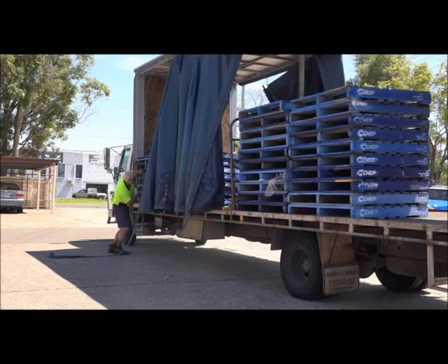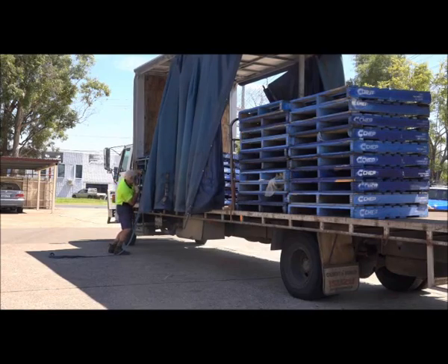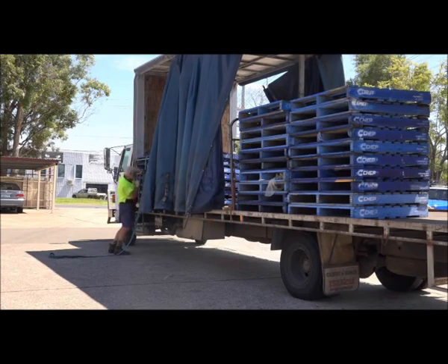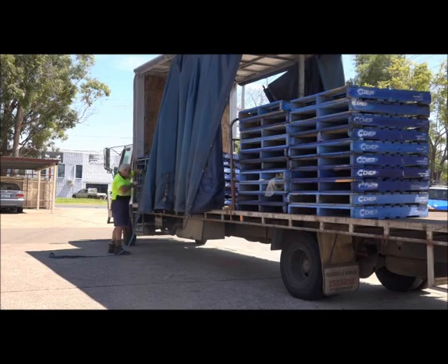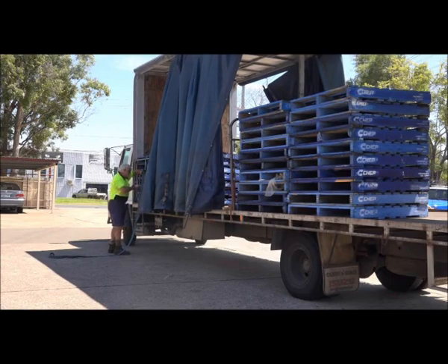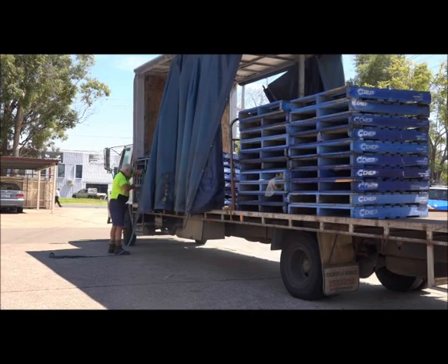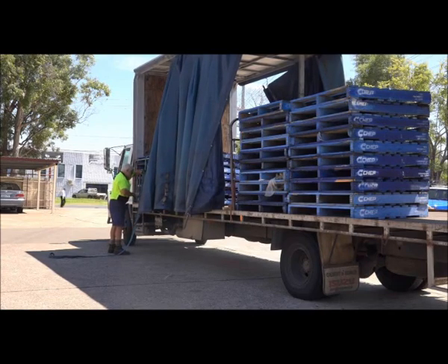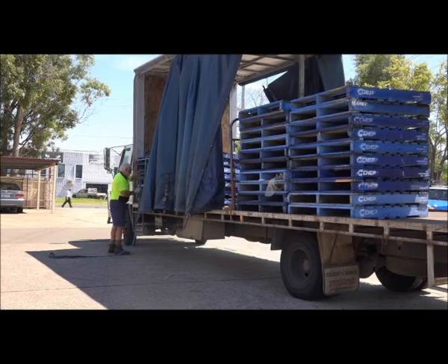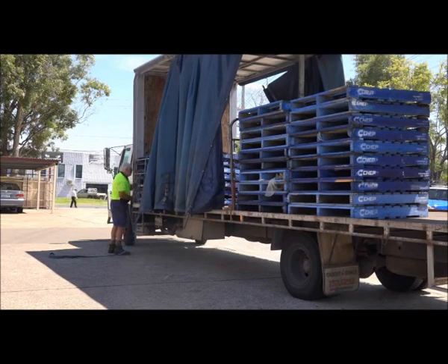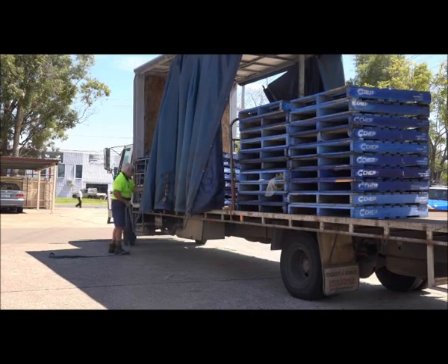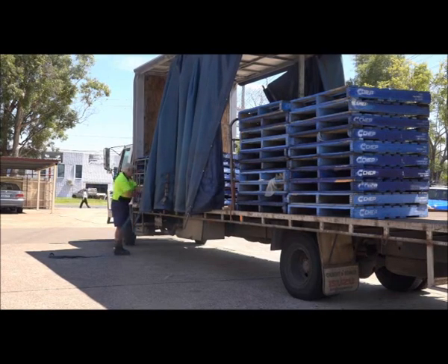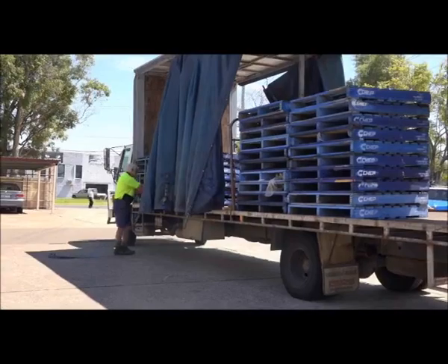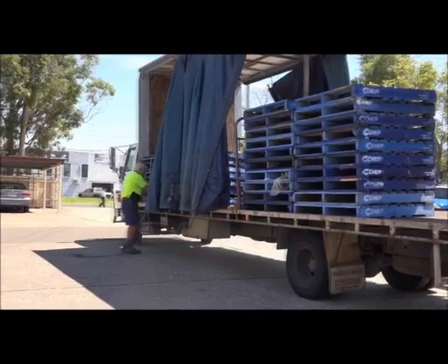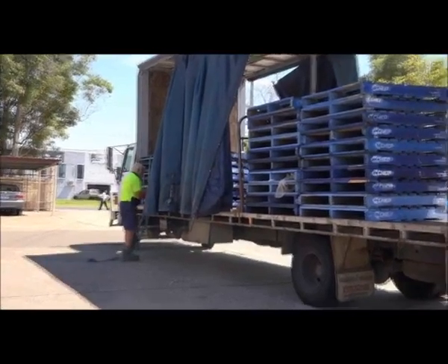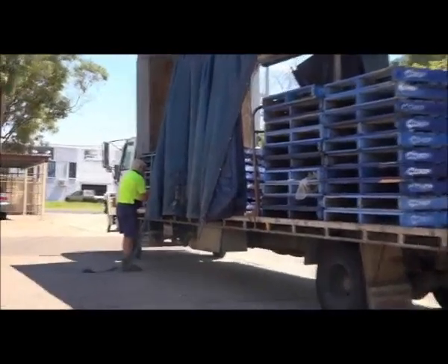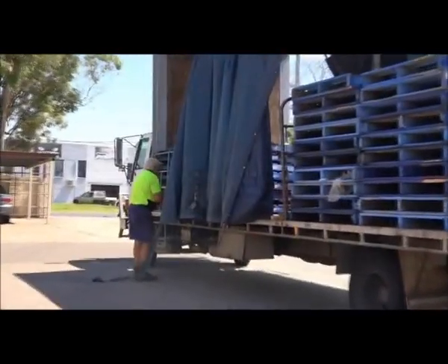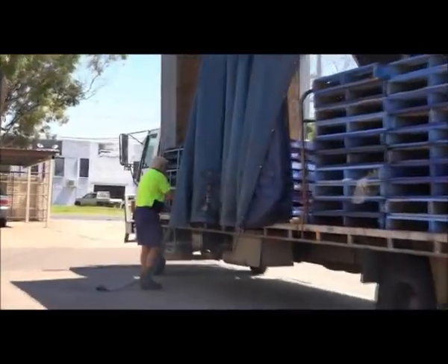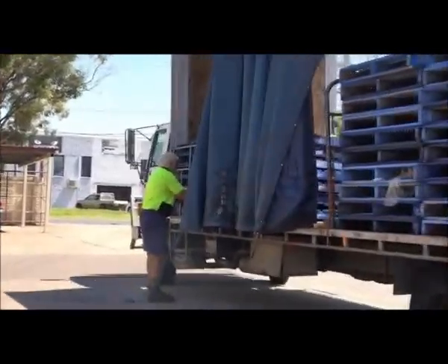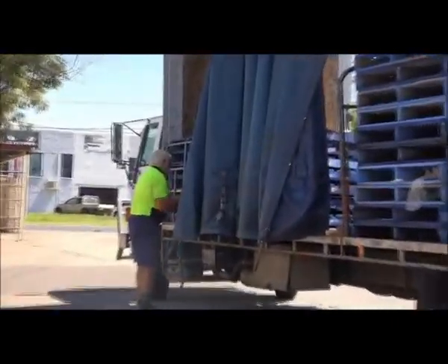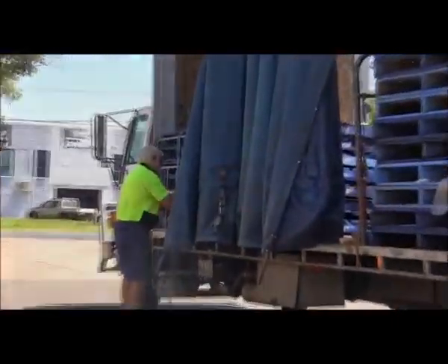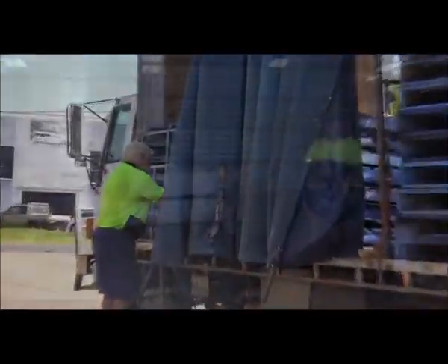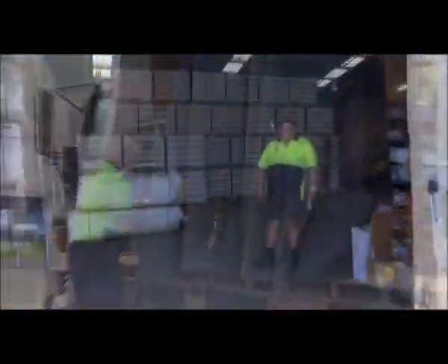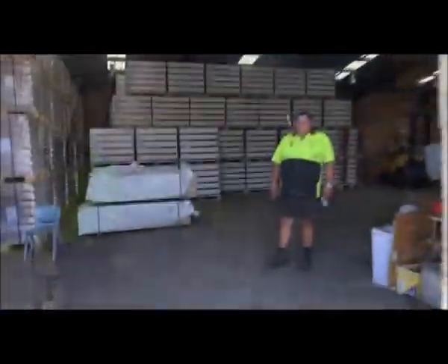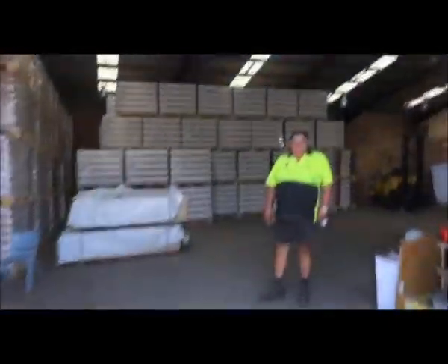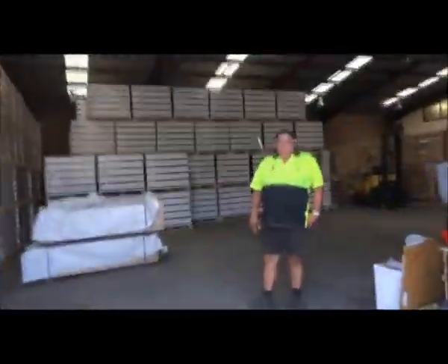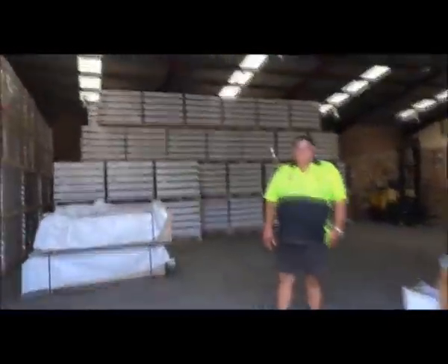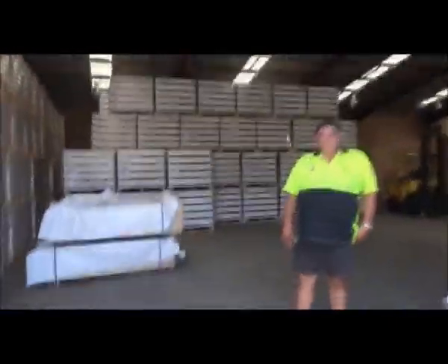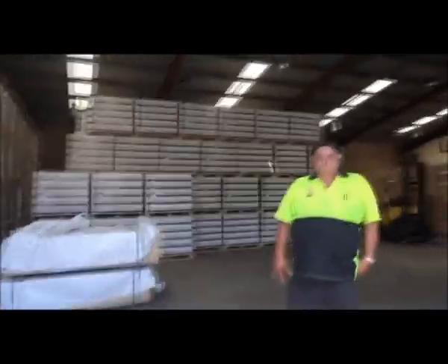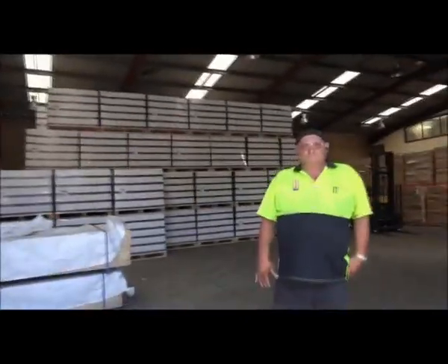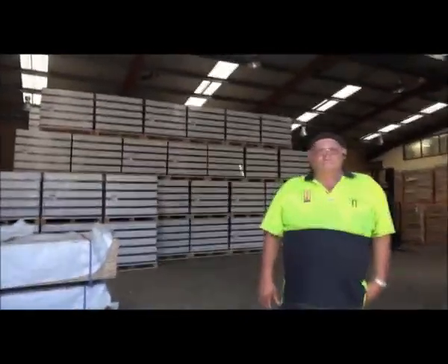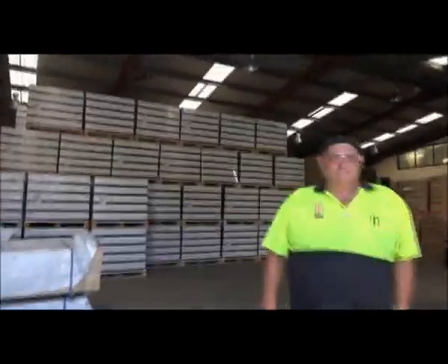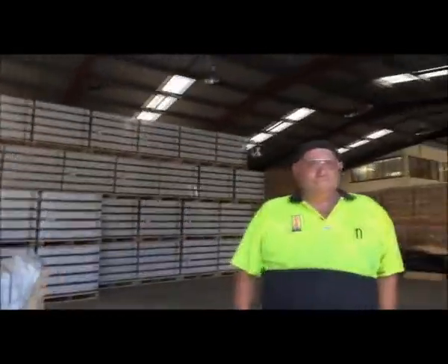Always question the ownership of CHEP and Loscom pallets, and if you are expected to leave them or exchange them, obtain transfer dockets.